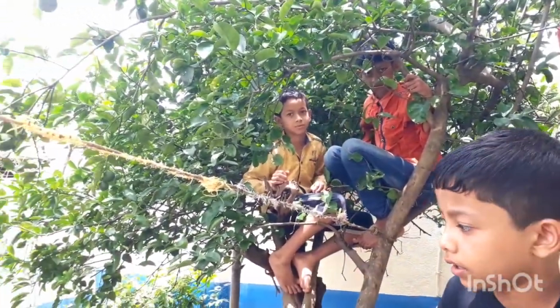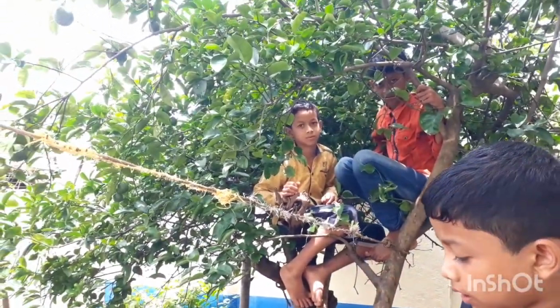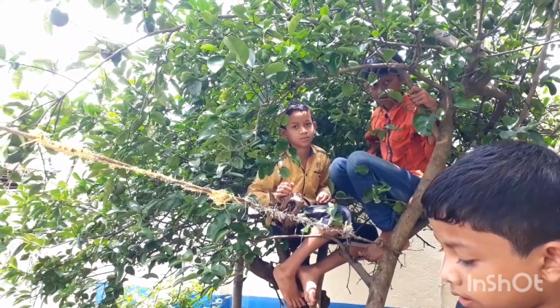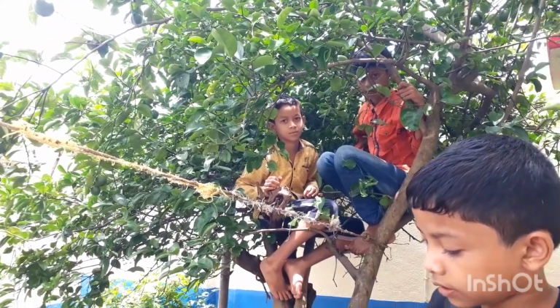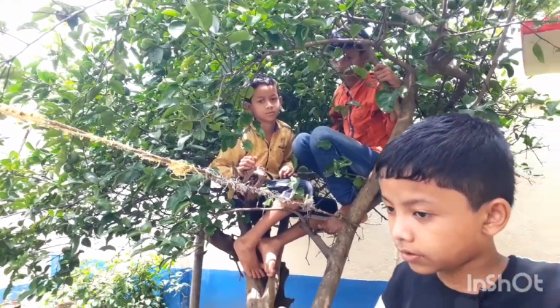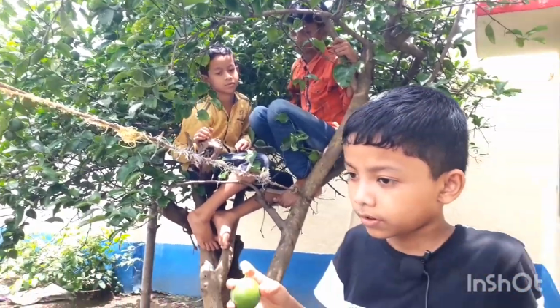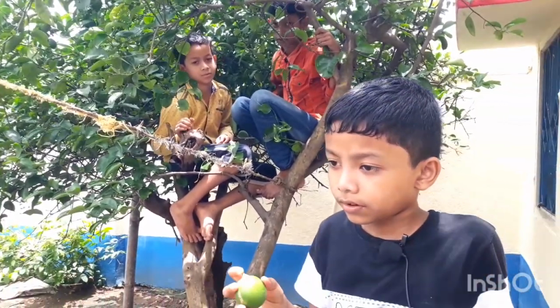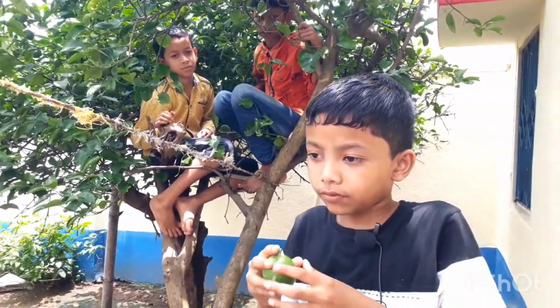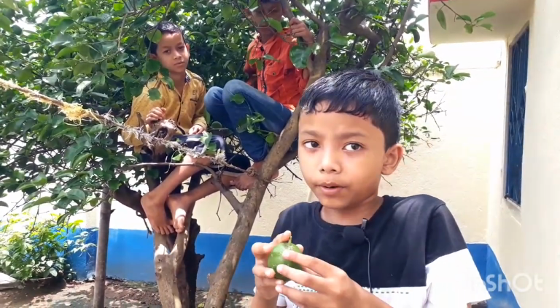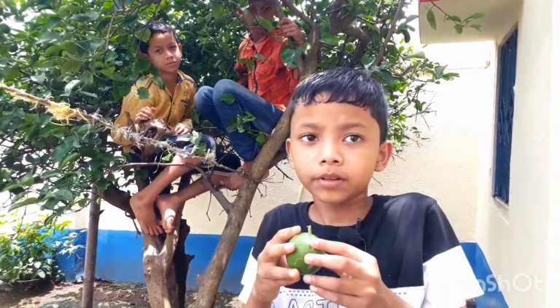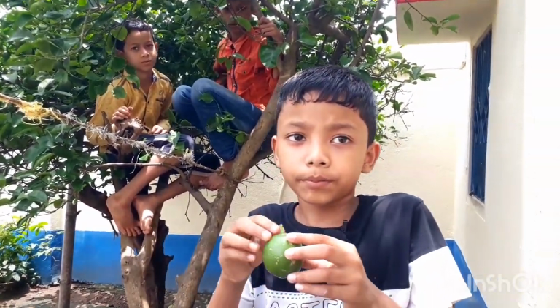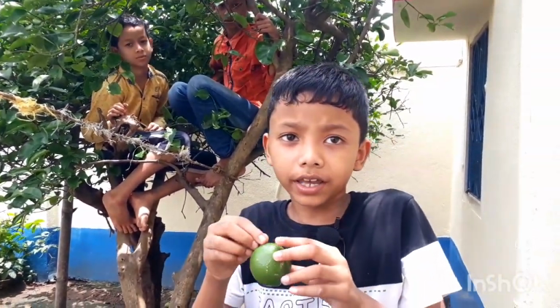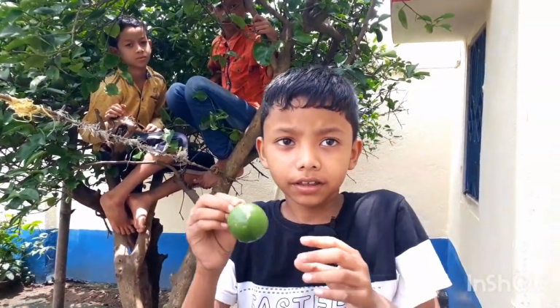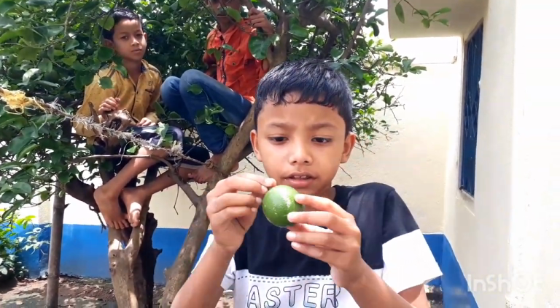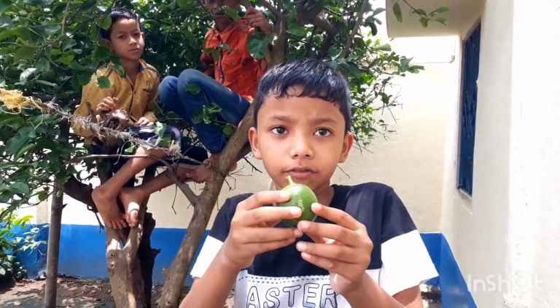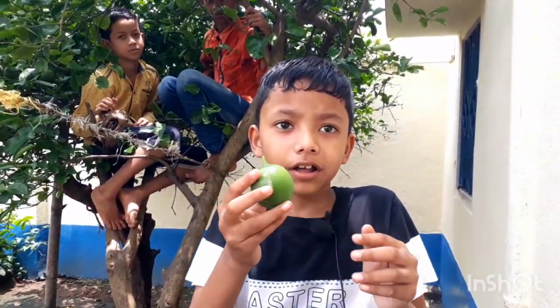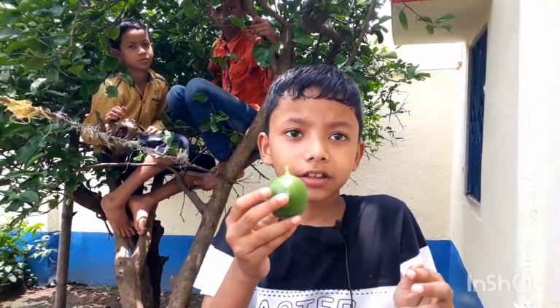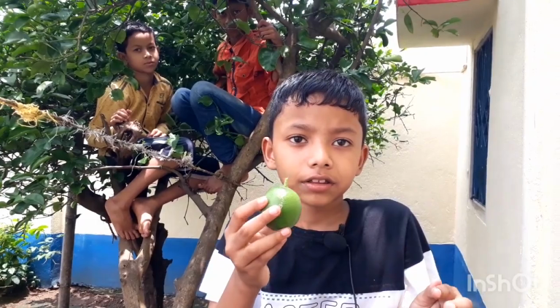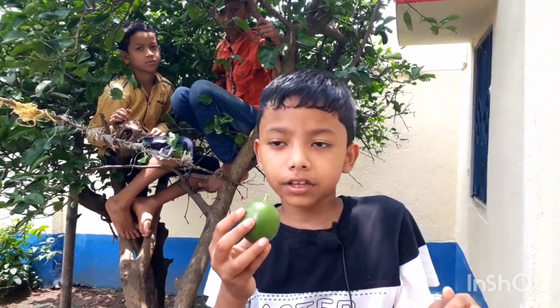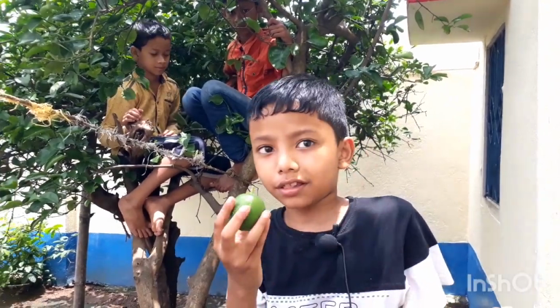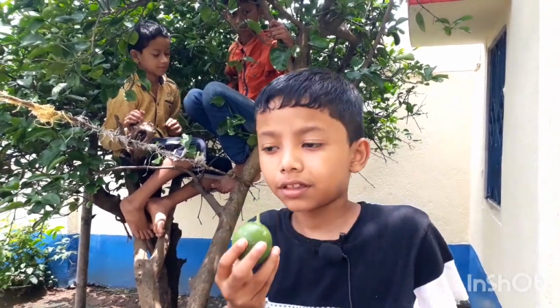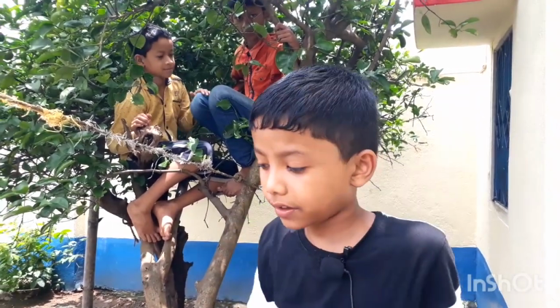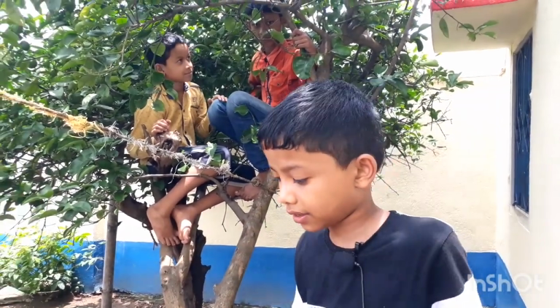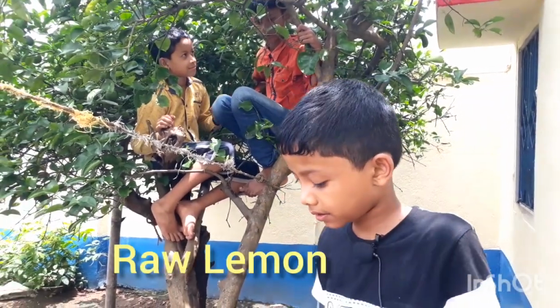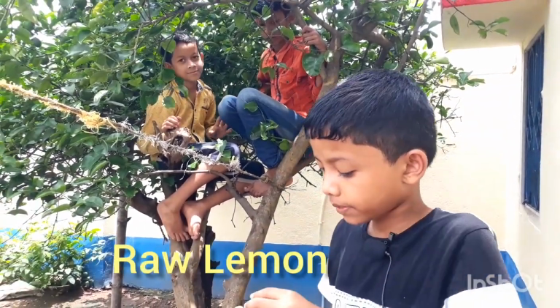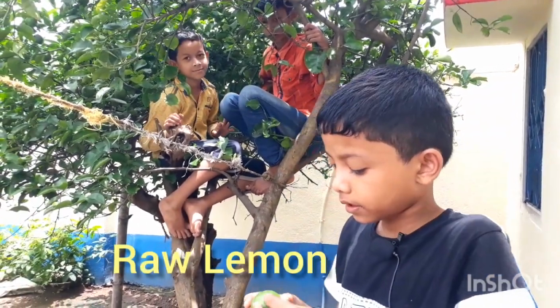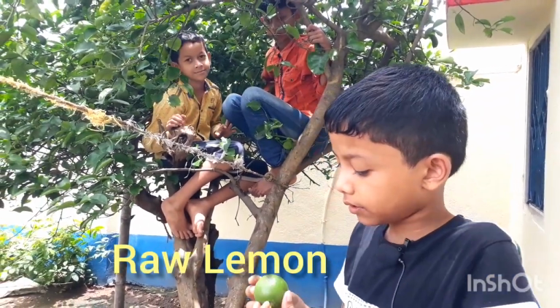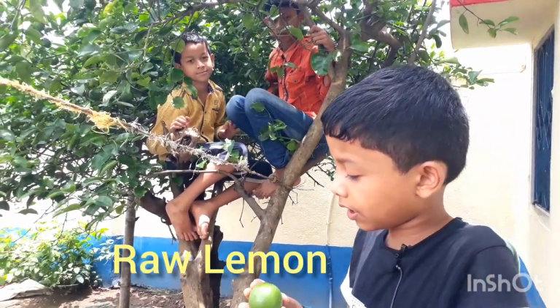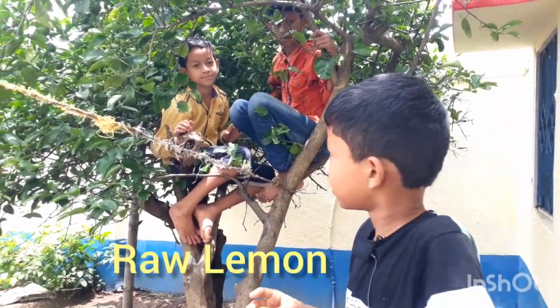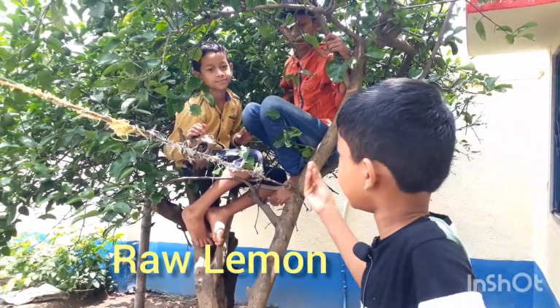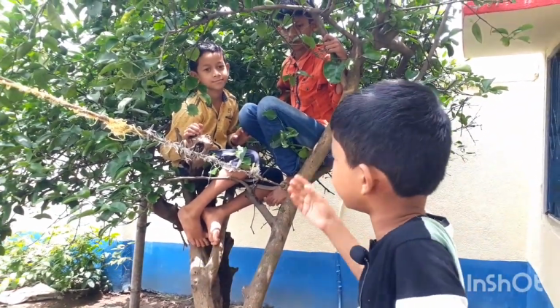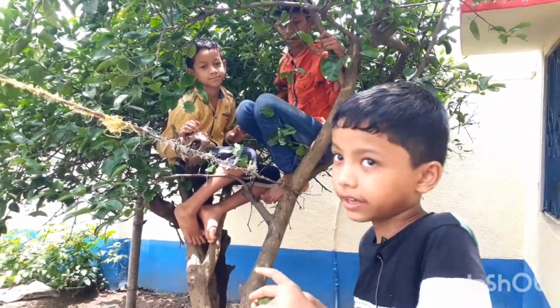And is it raw? Yes, it is. It is raw. They love to eat it.